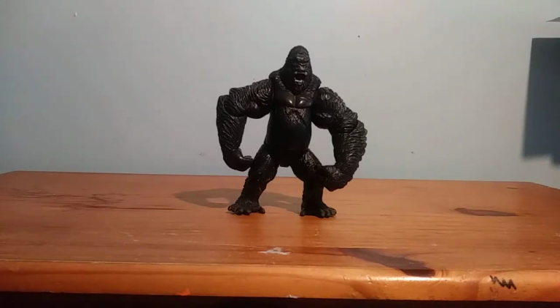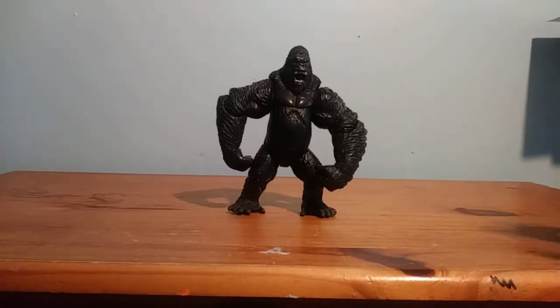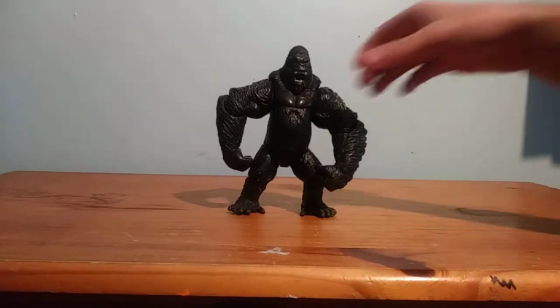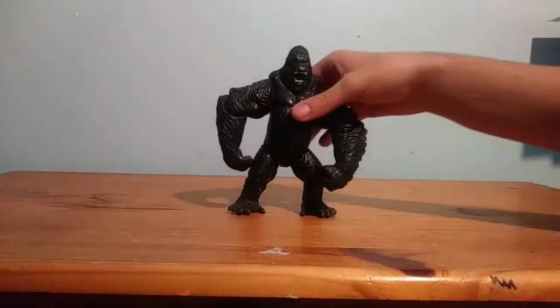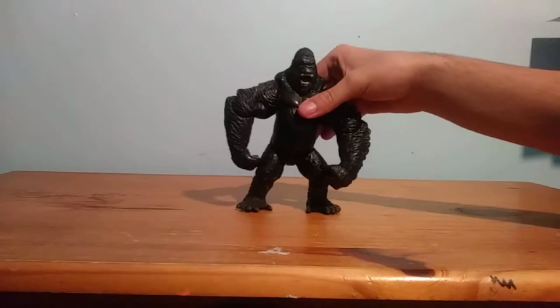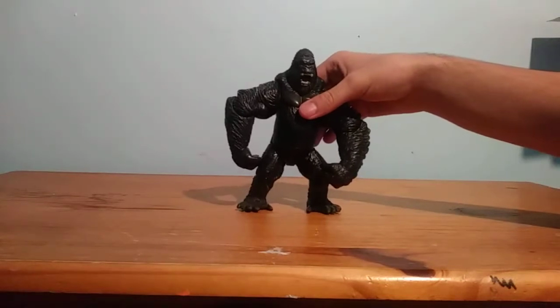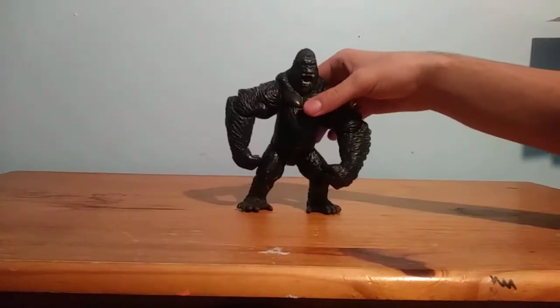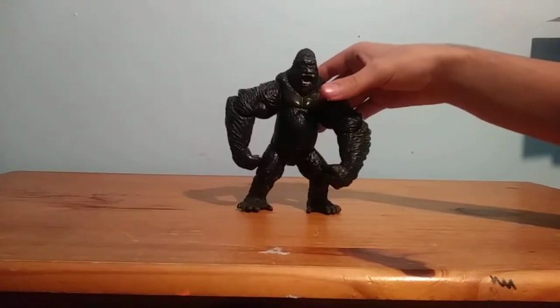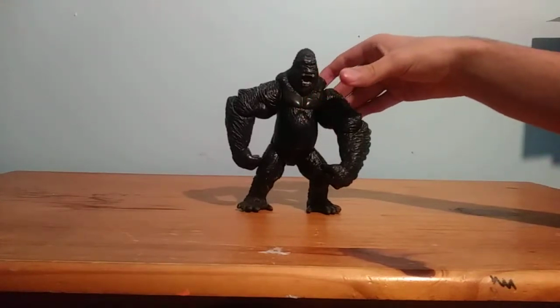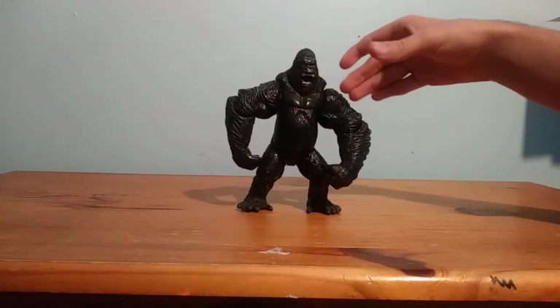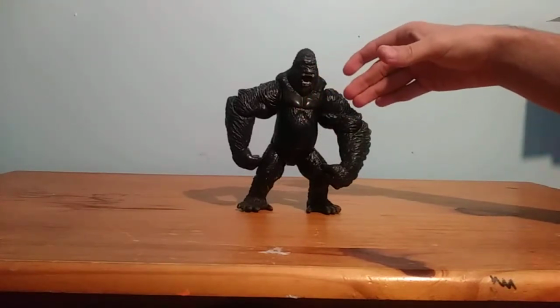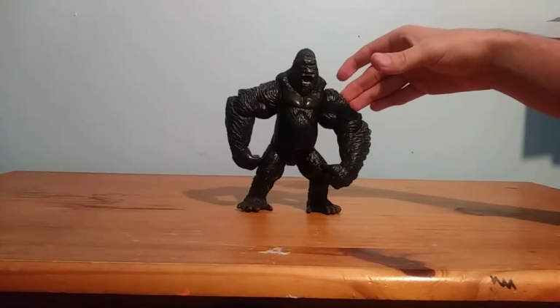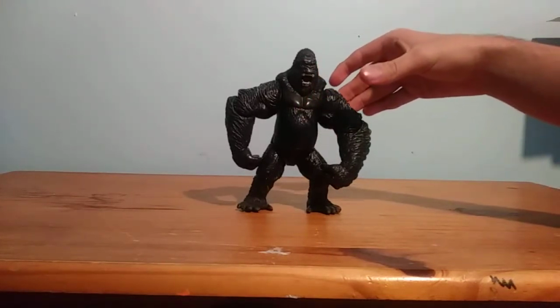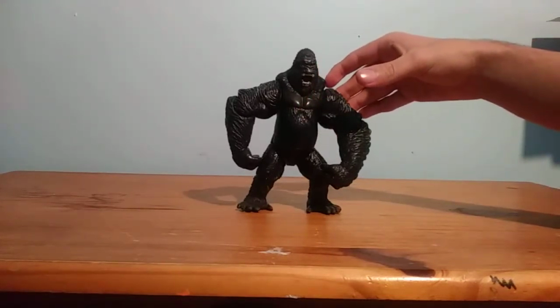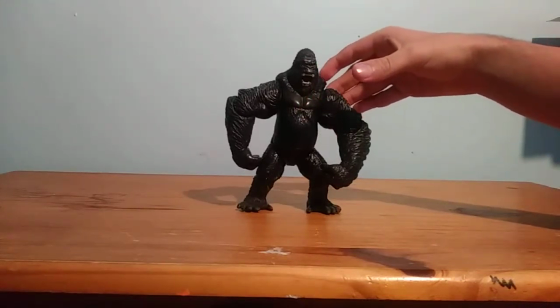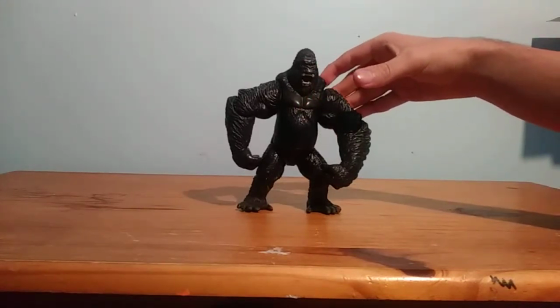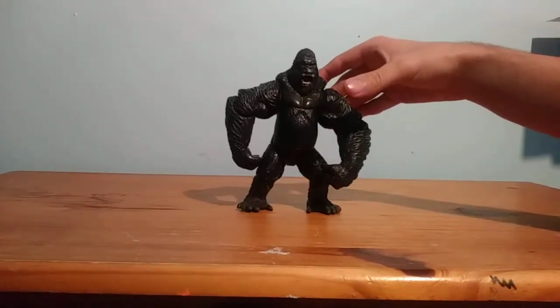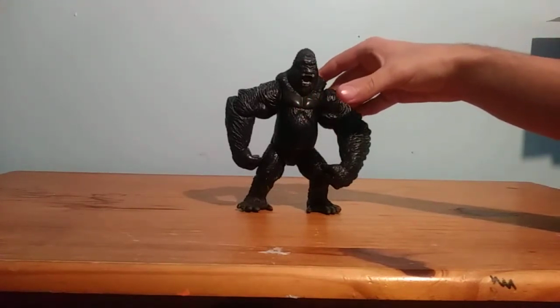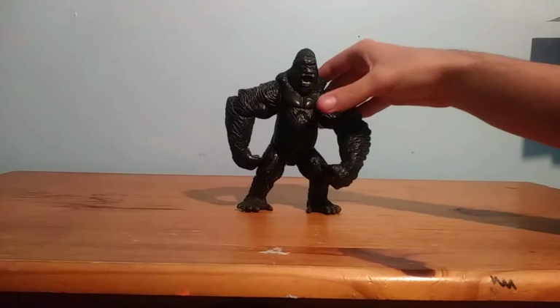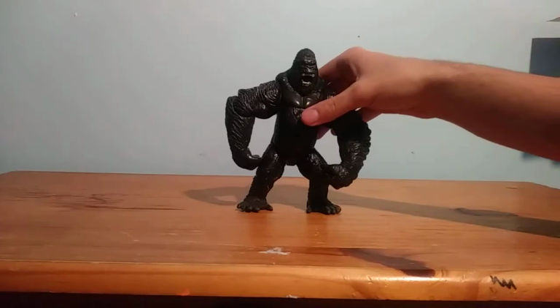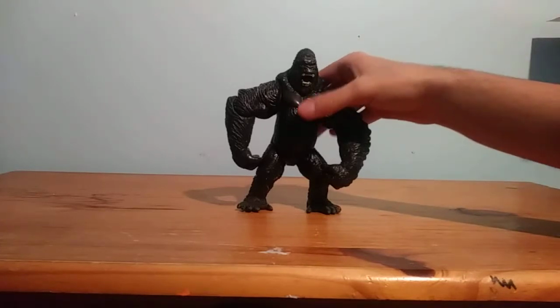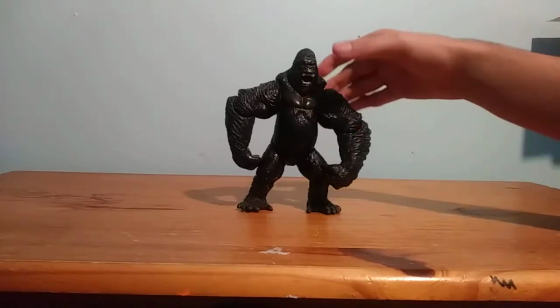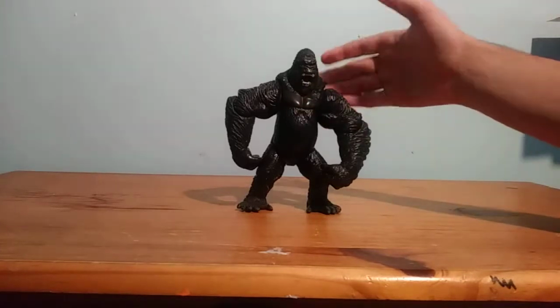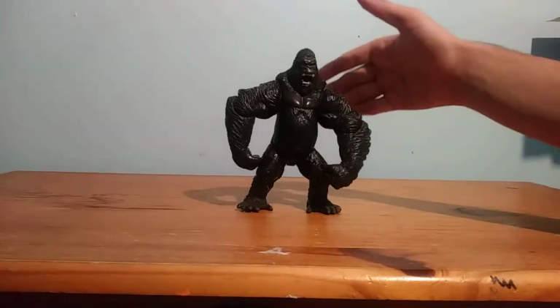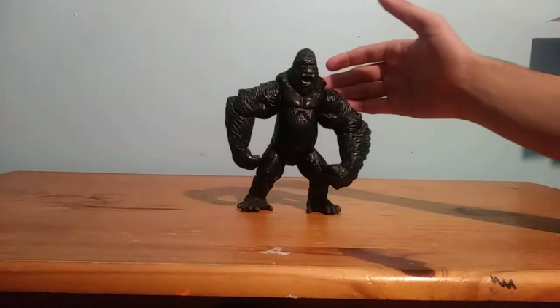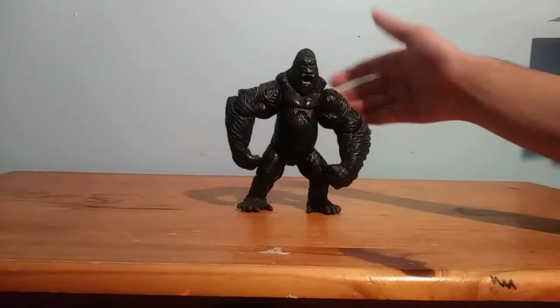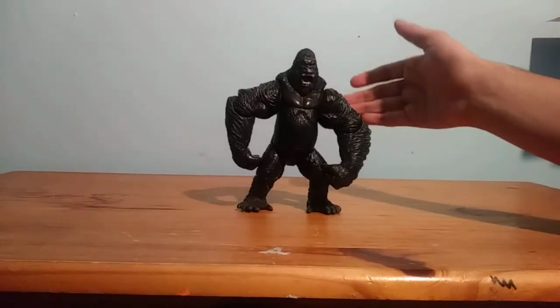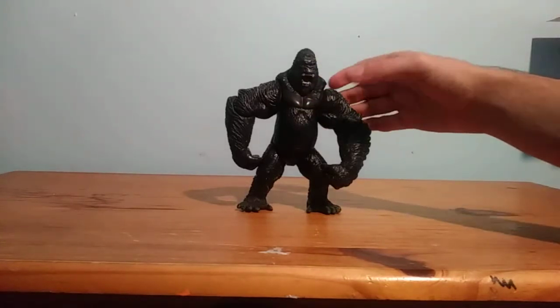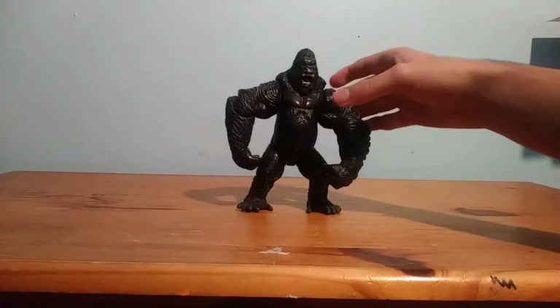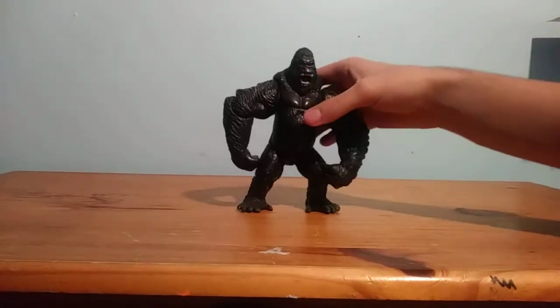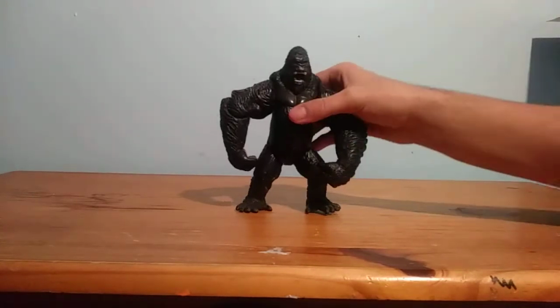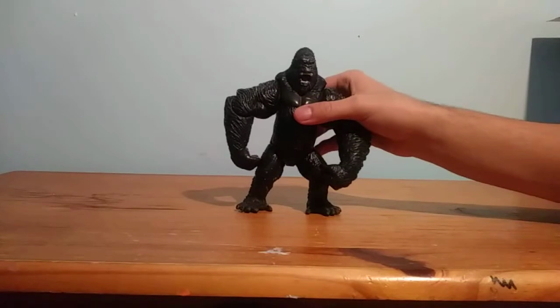So yeah, this is the King Kong figure. You're probably wondering, what is a Ventasaurus? The Ventasaurus was a raptor figure that King Kong fought, but I no longer have the raptor figure.